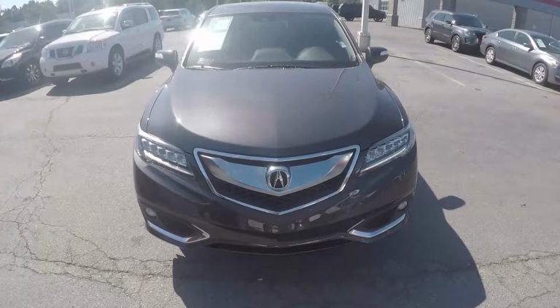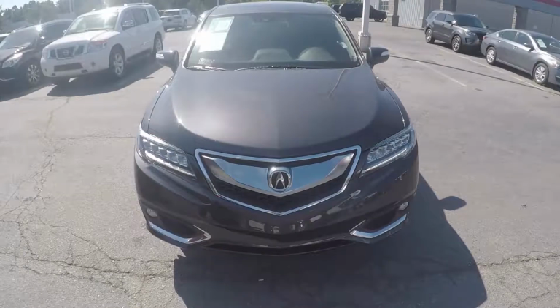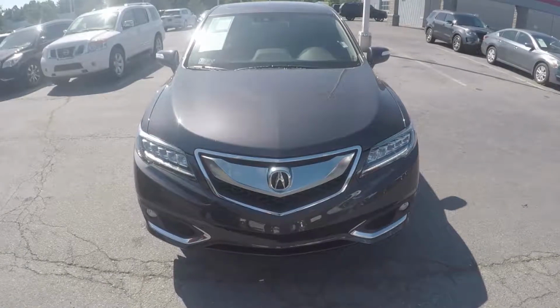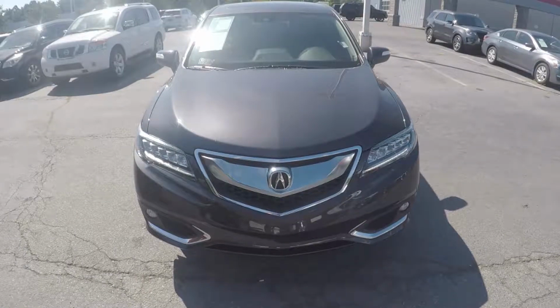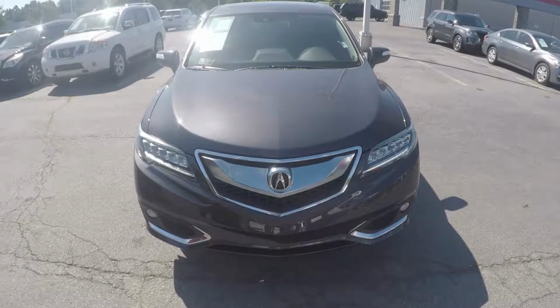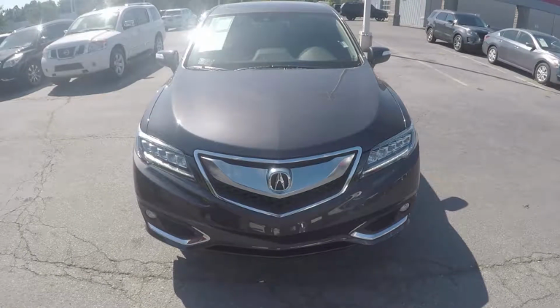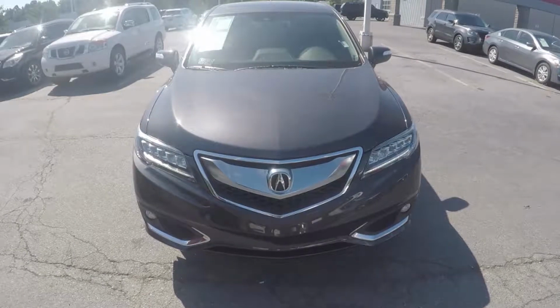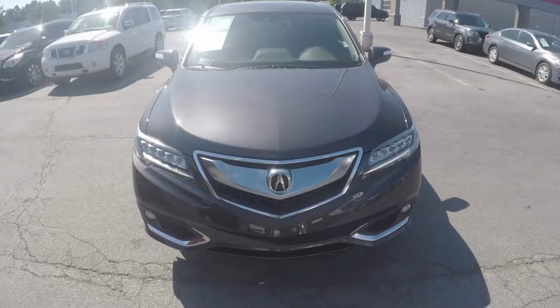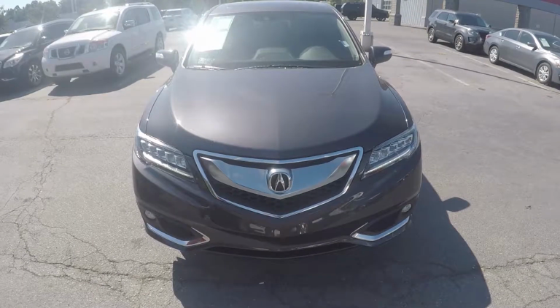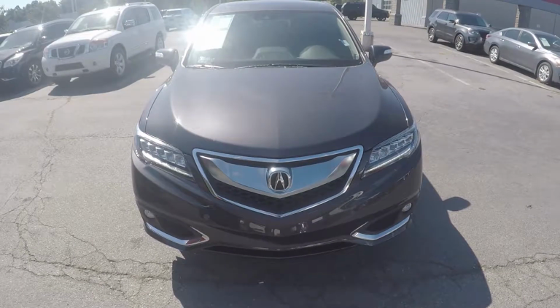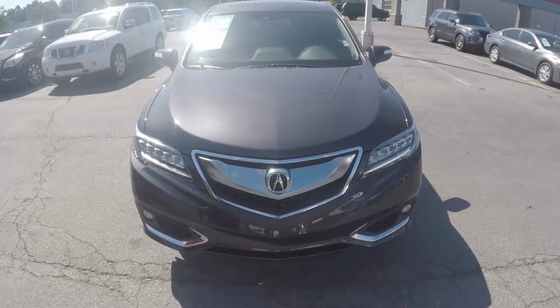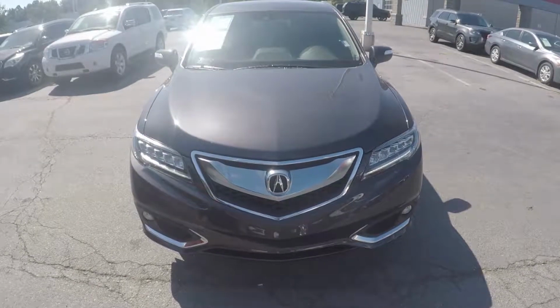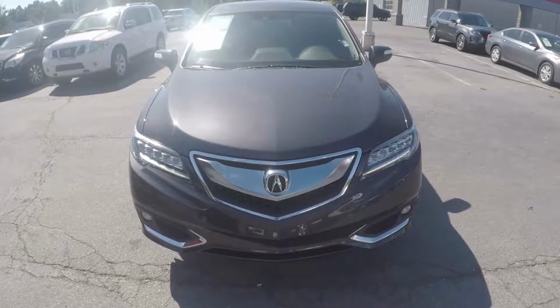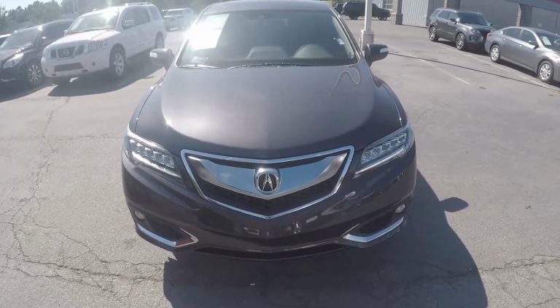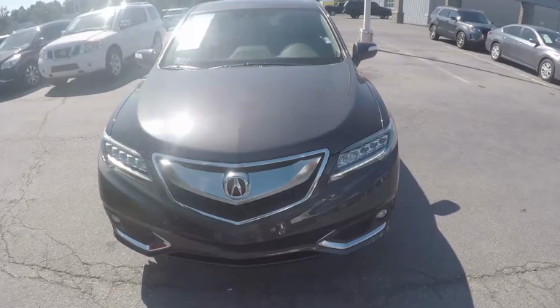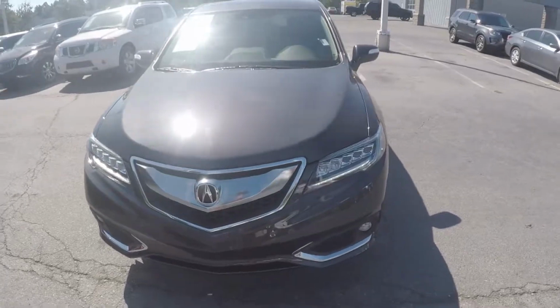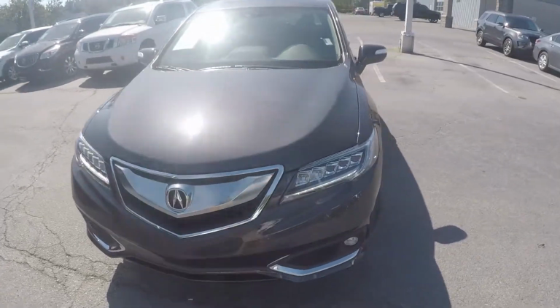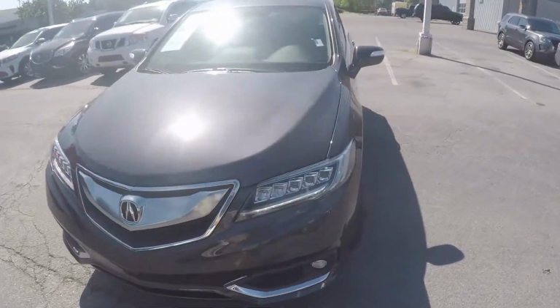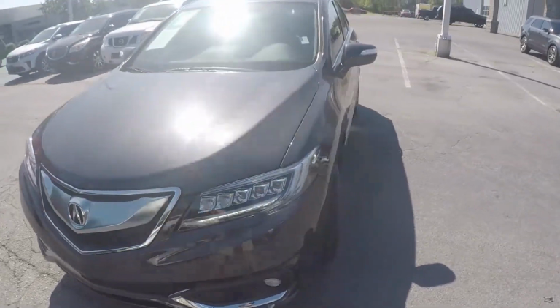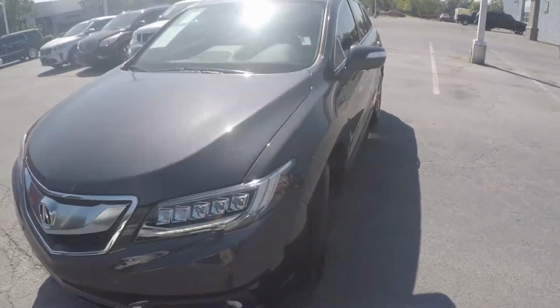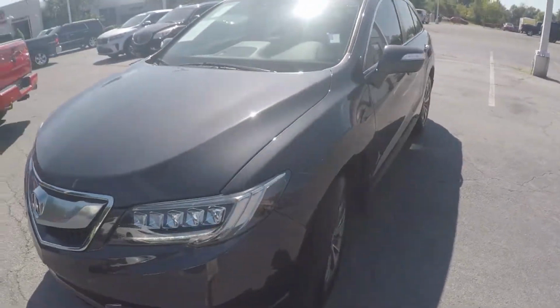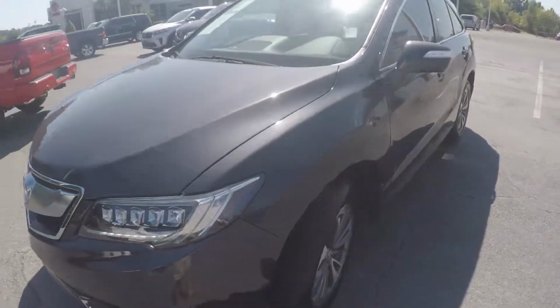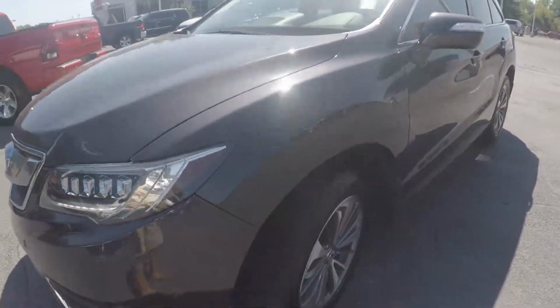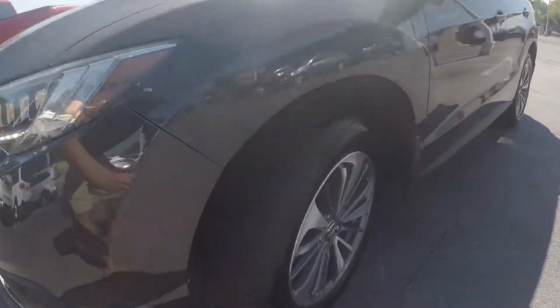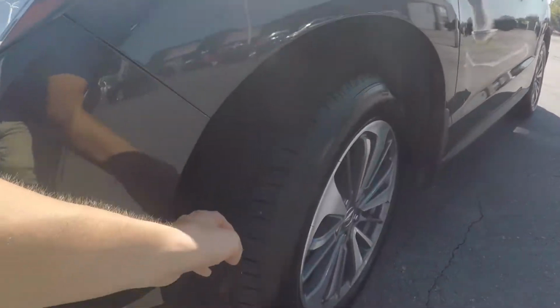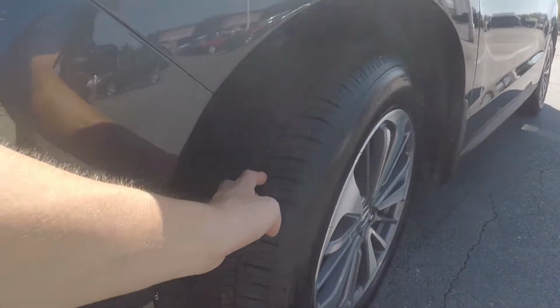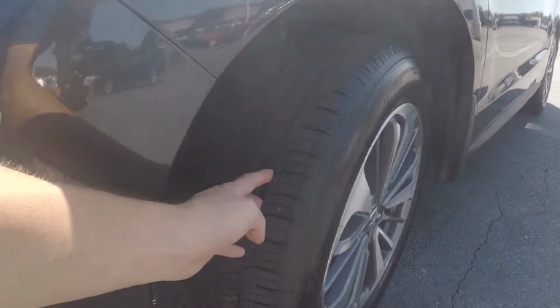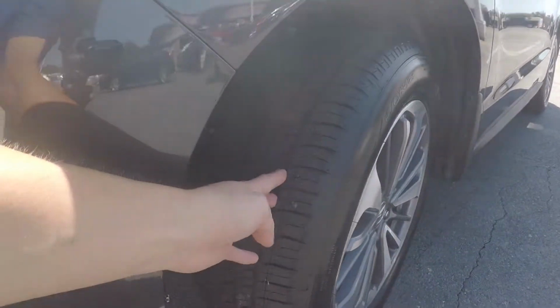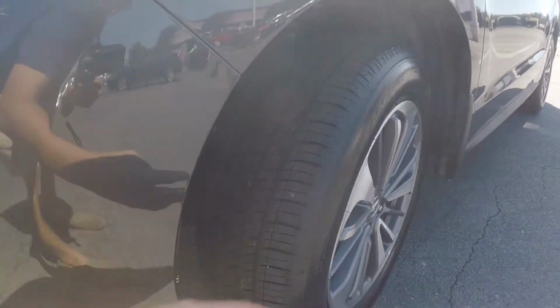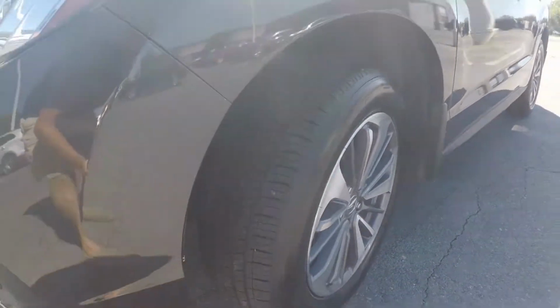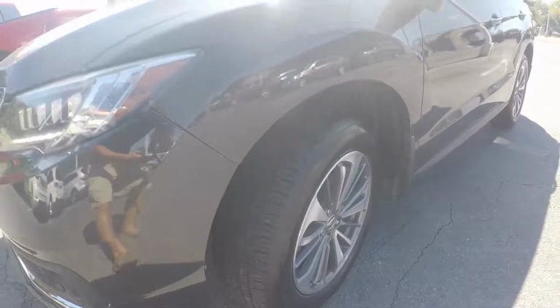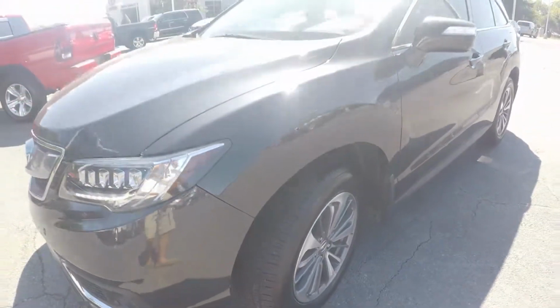We're here today at Right One Auto with a 2016 Acura RDX. As we begin our walk around, the first thing we'll do is check the tread on the tires. Excellent tread there.